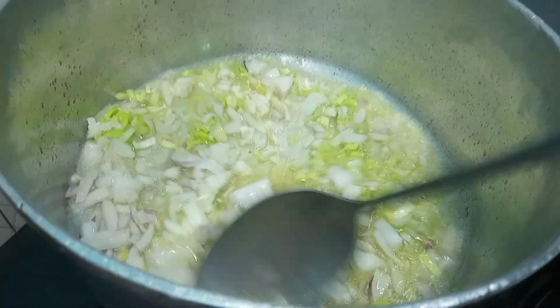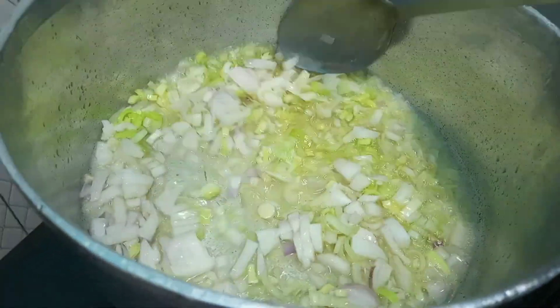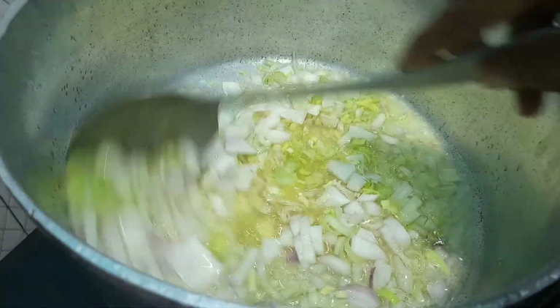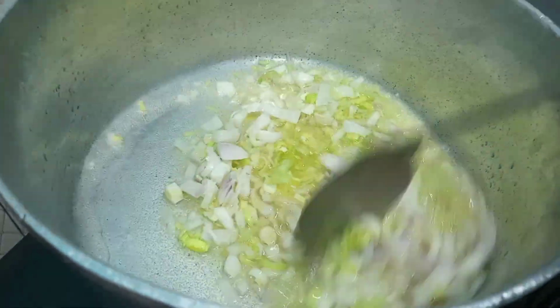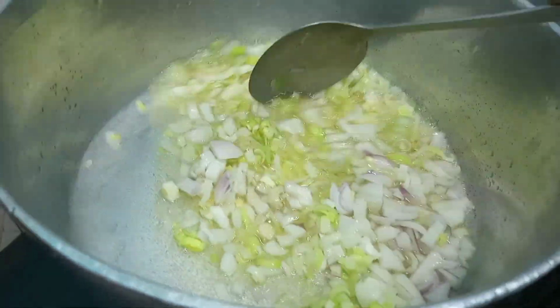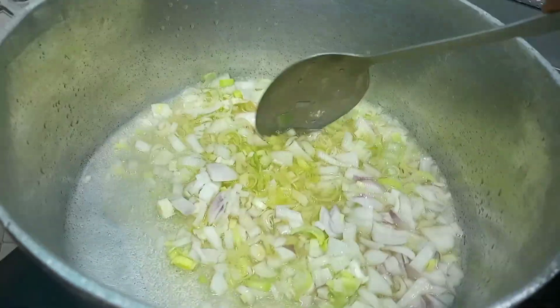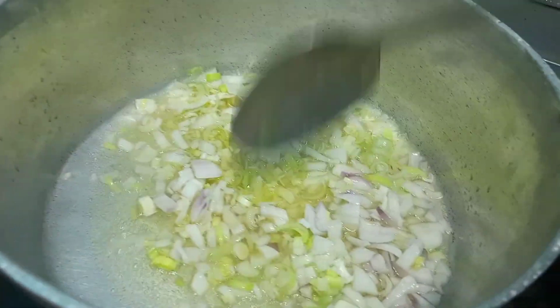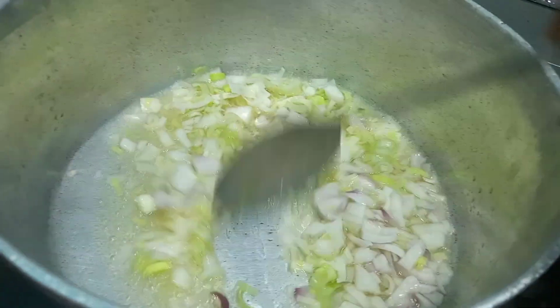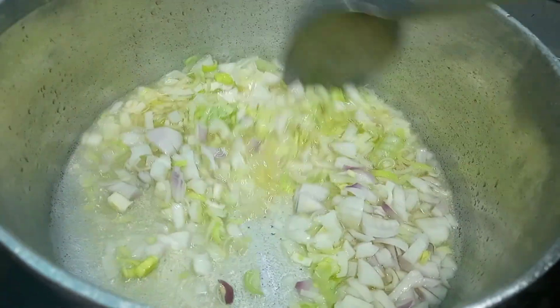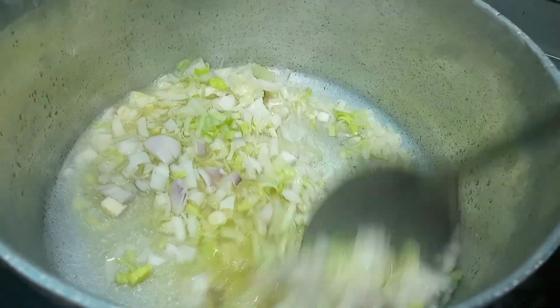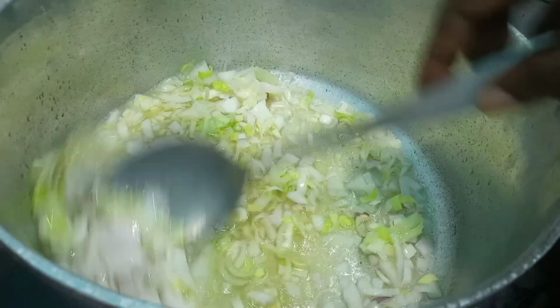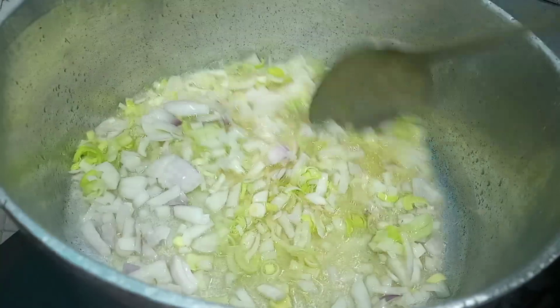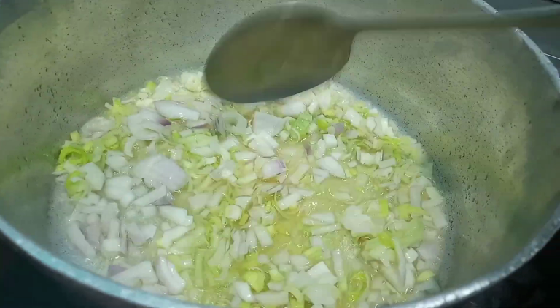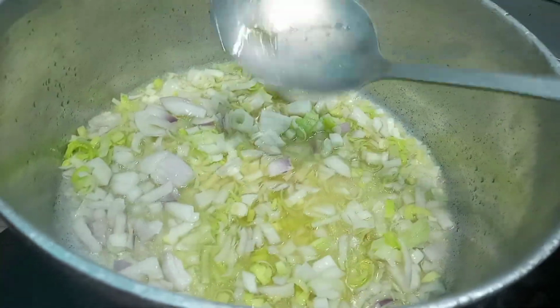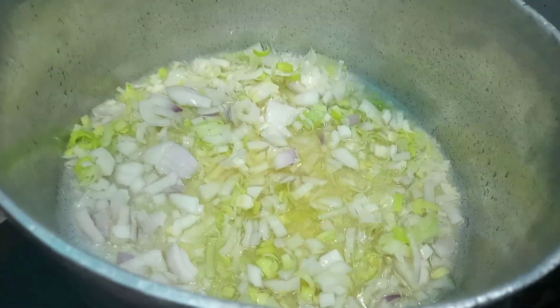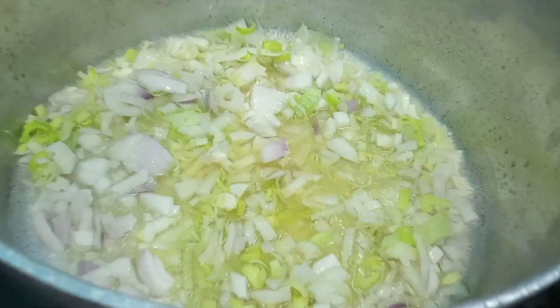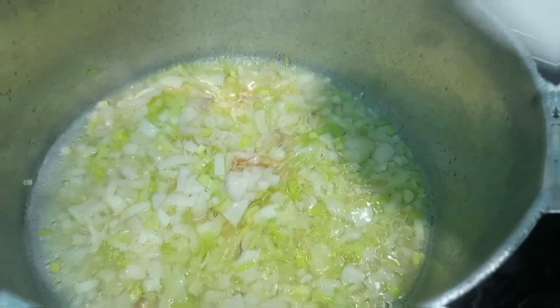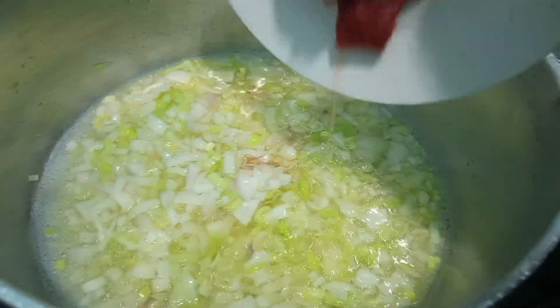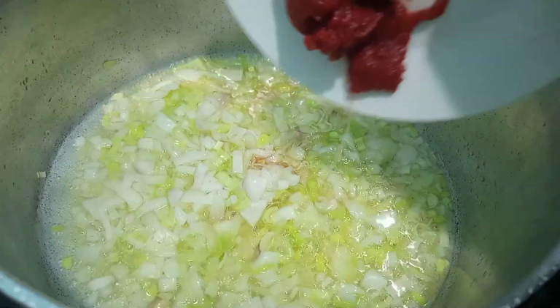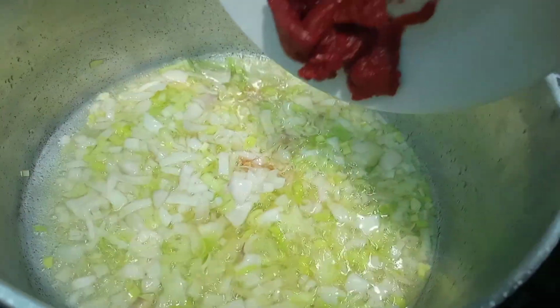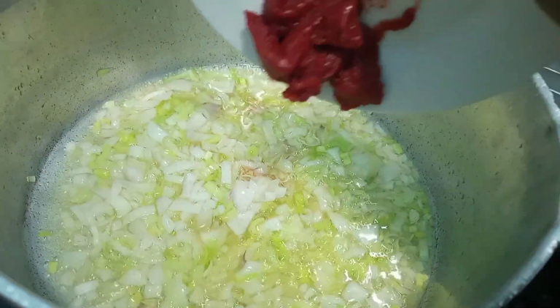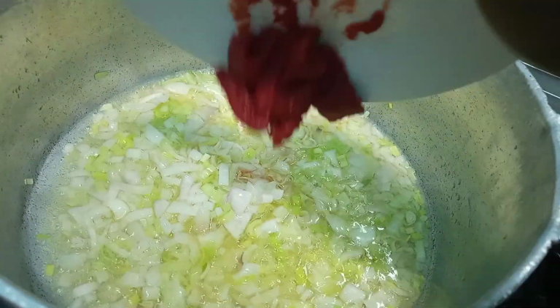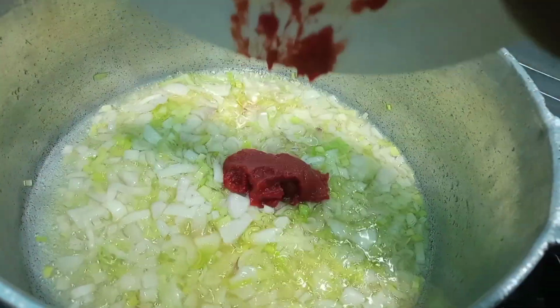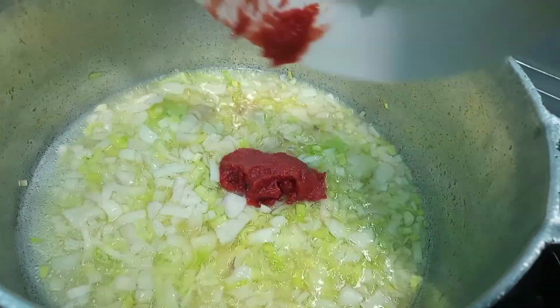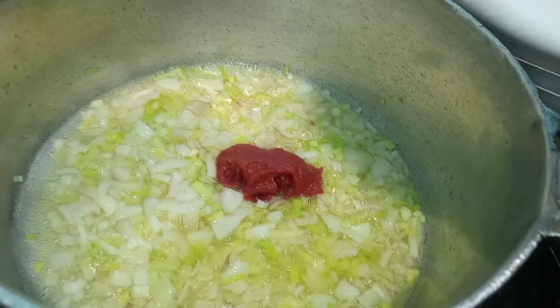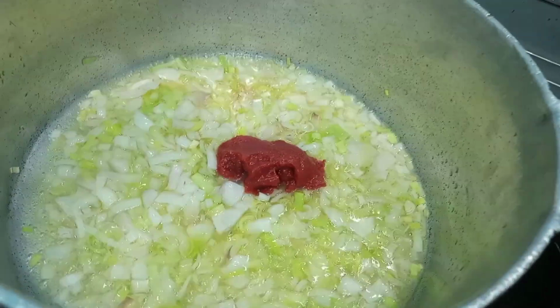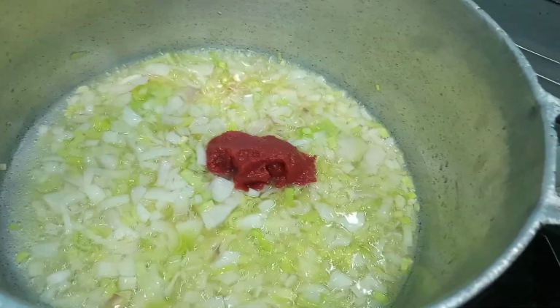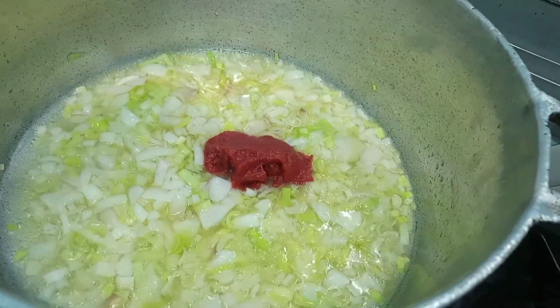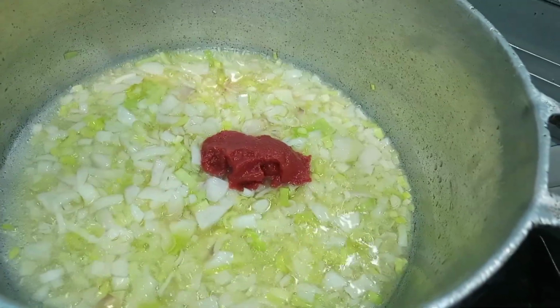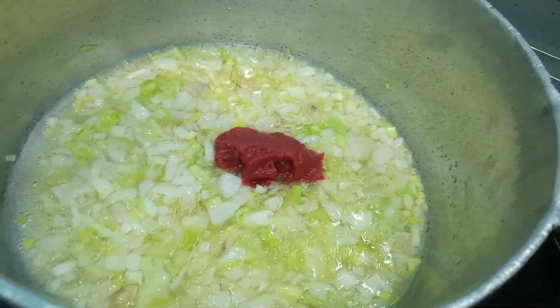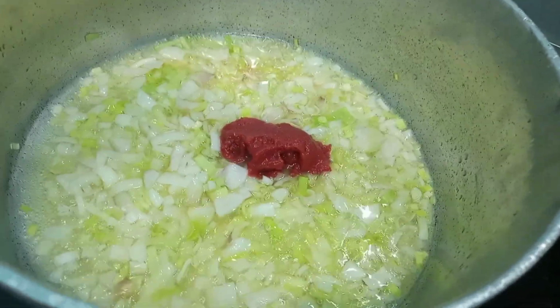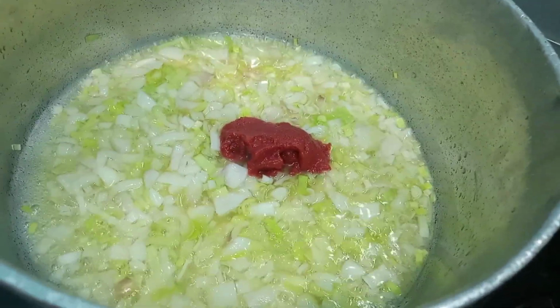Once this is all cooked we are going to go ahead and add in our tomato paste. We are going to fry this well so it is really dry before we add in our fresh tomatoes.